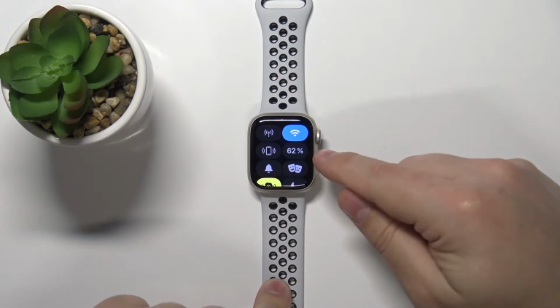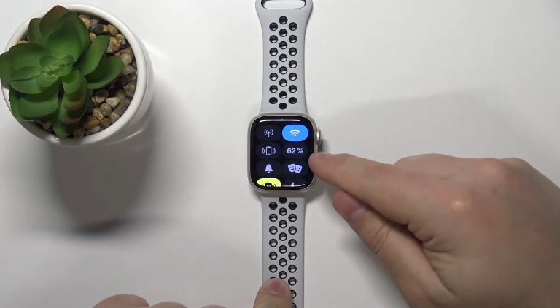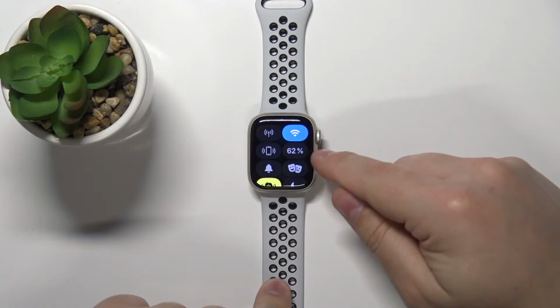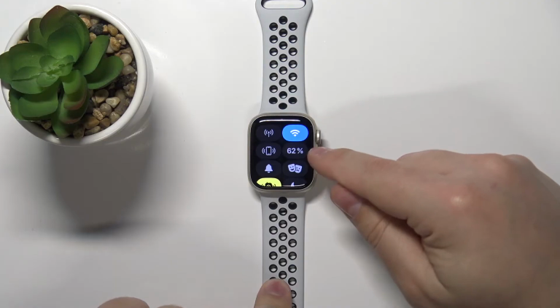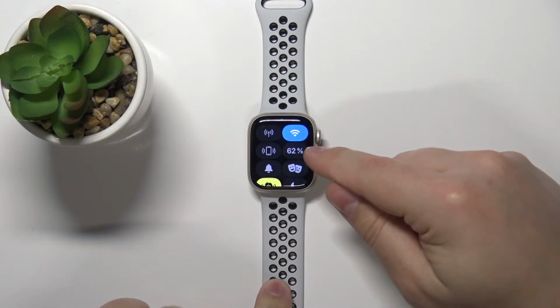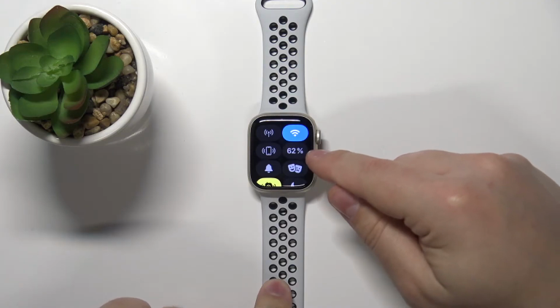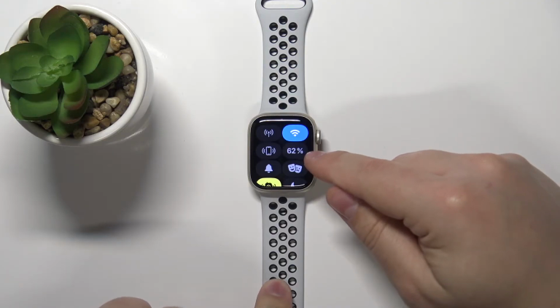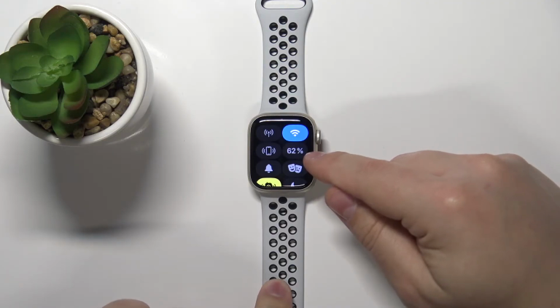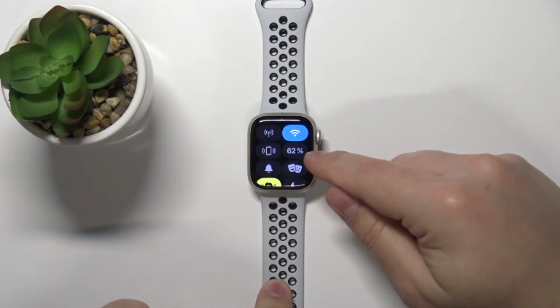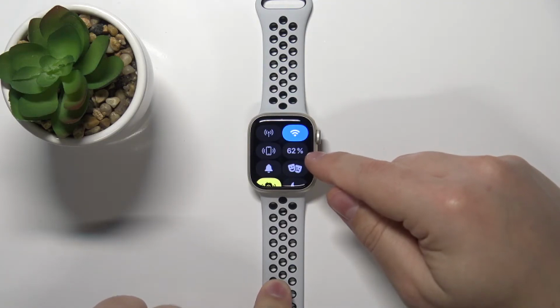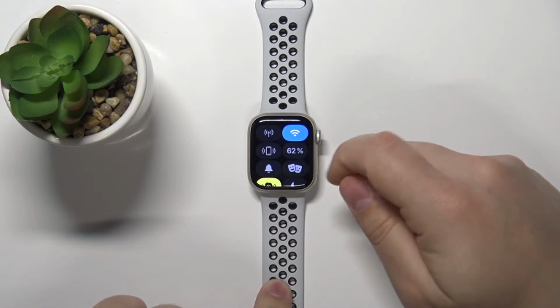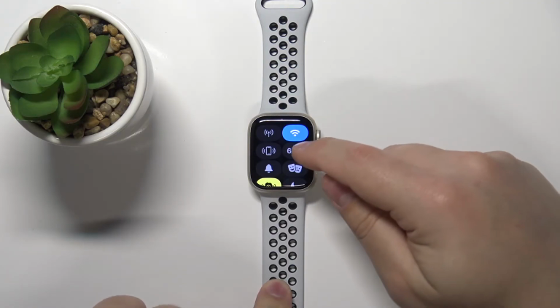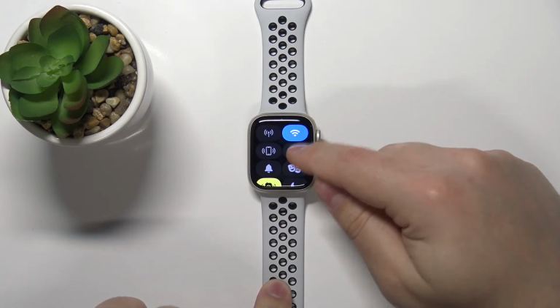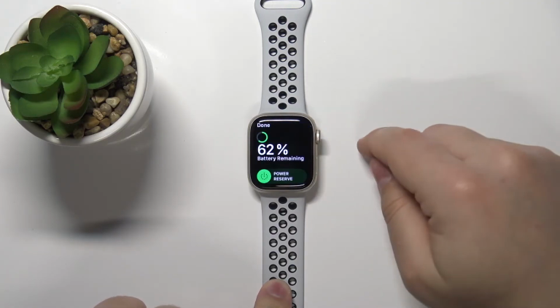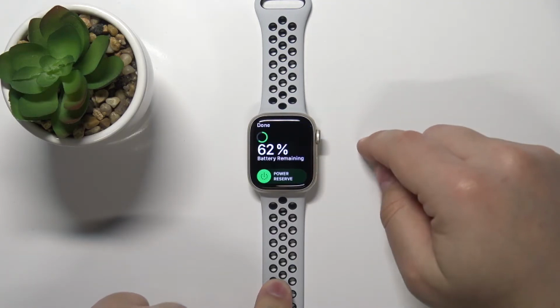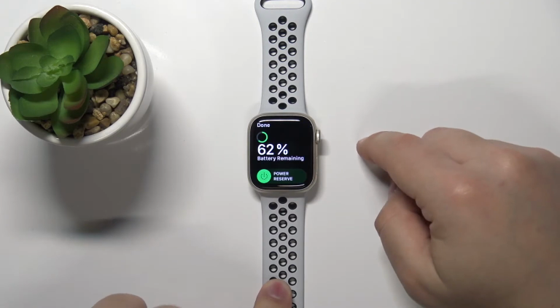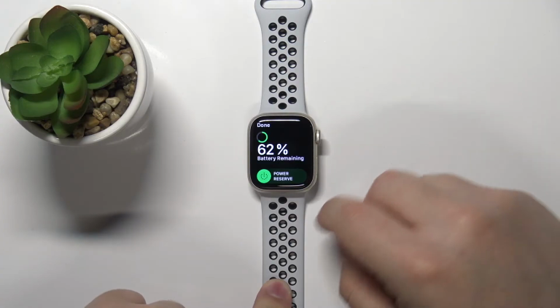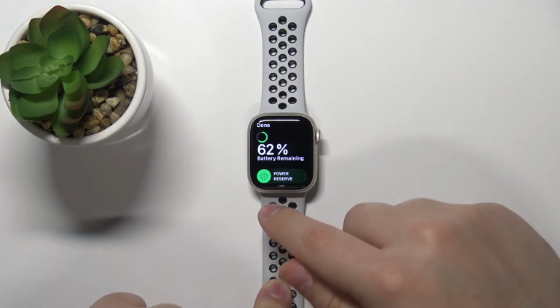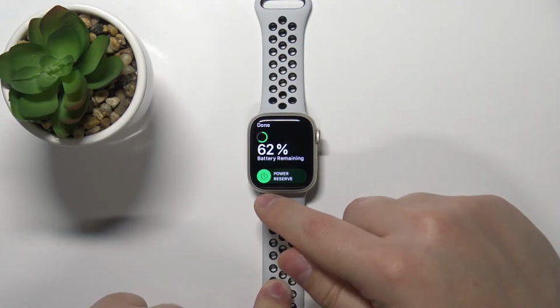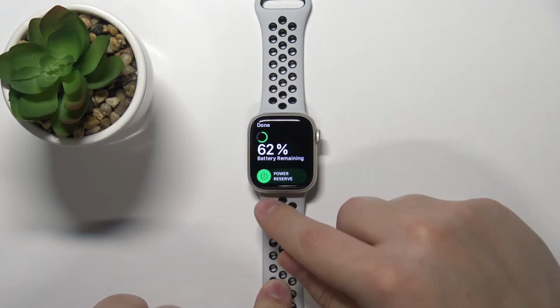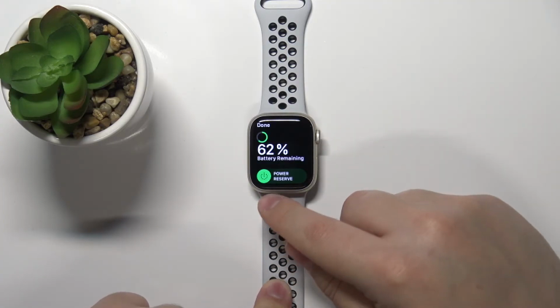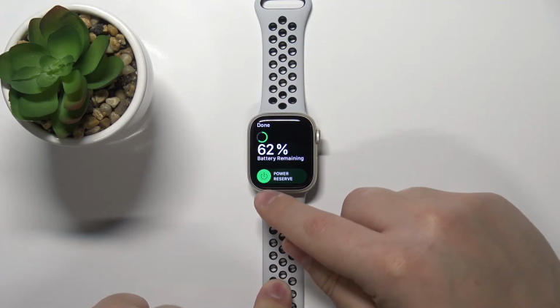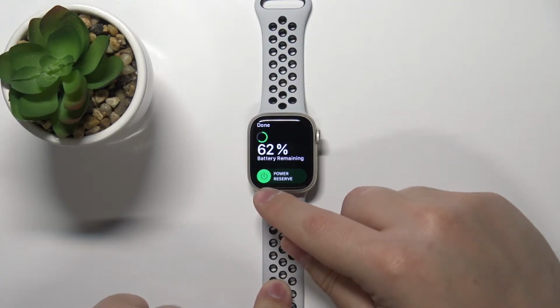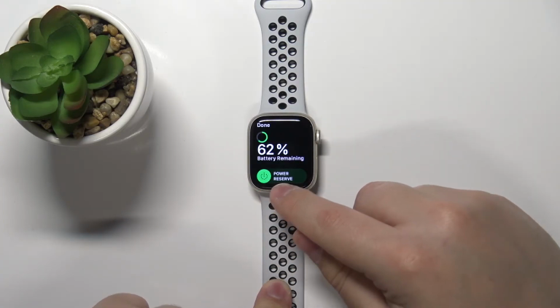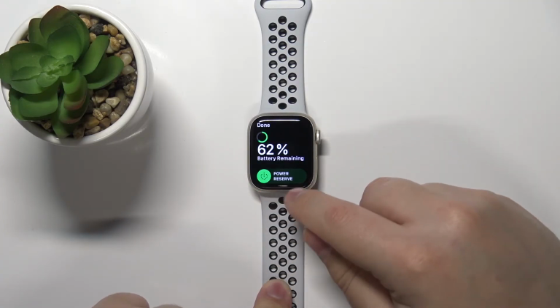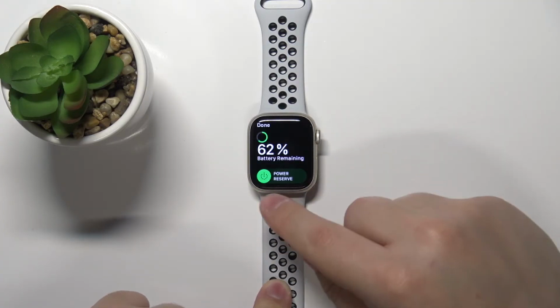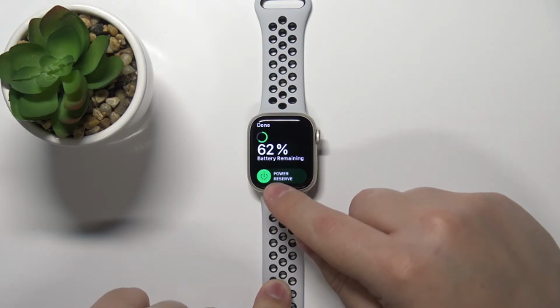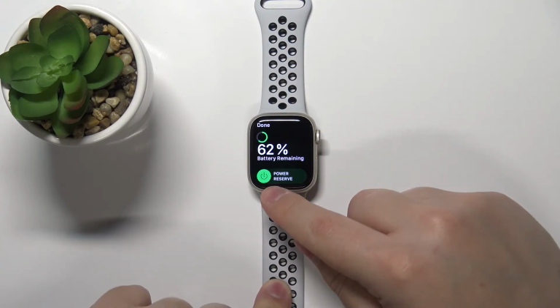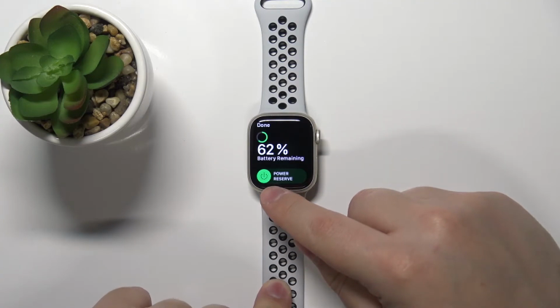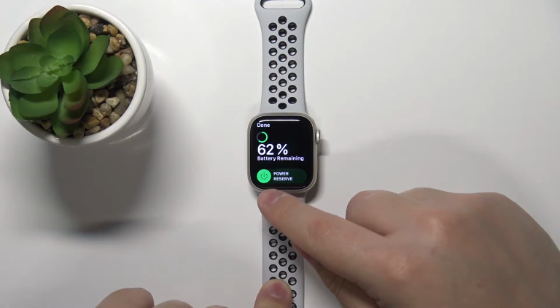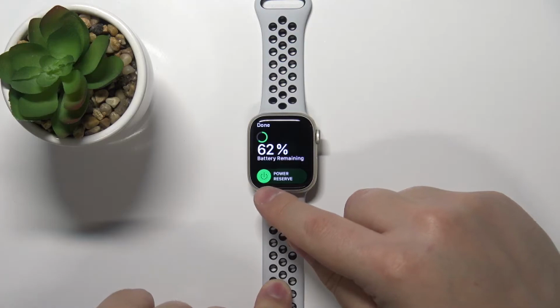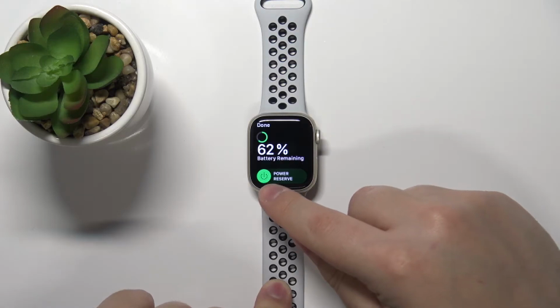Find the icon with the percentage on it and tap on it. Here we have a slider at the bottom called Power Reserve.